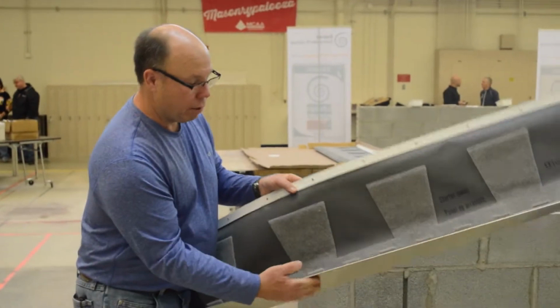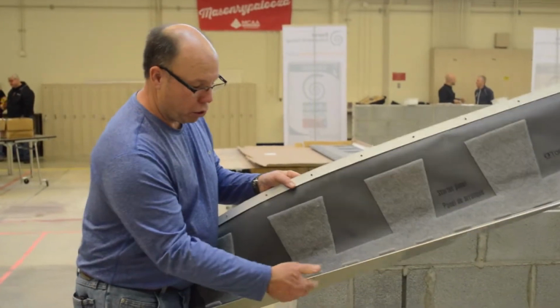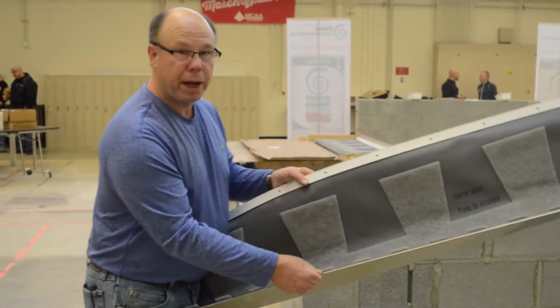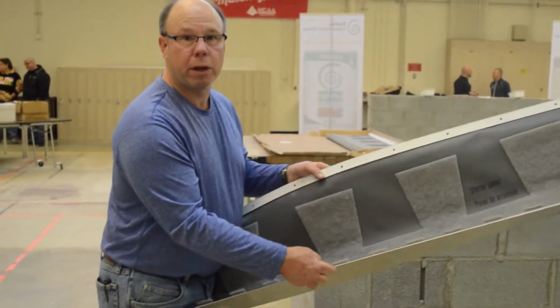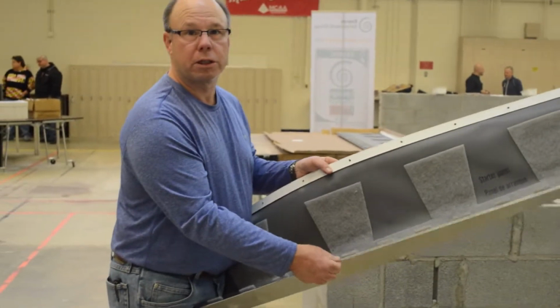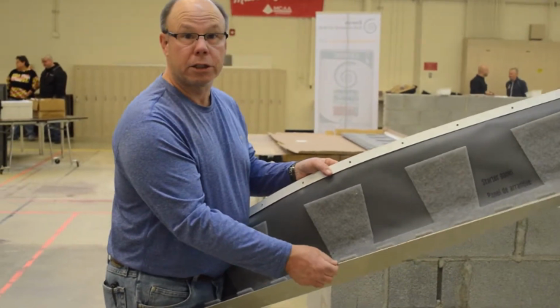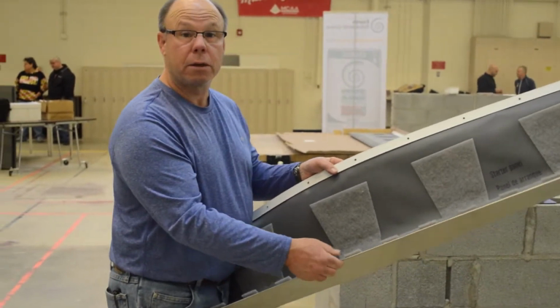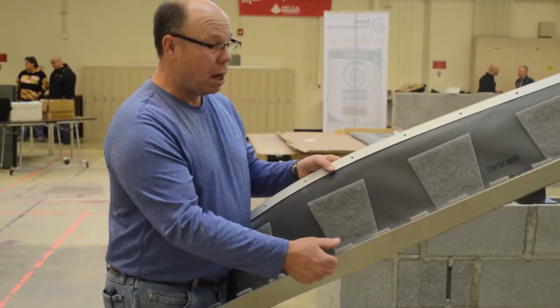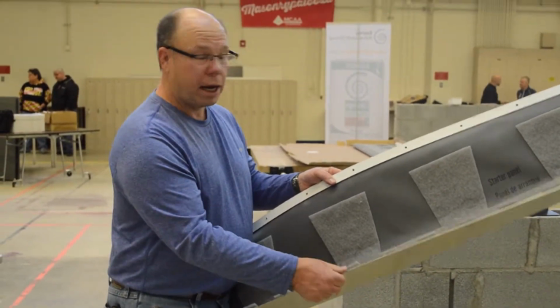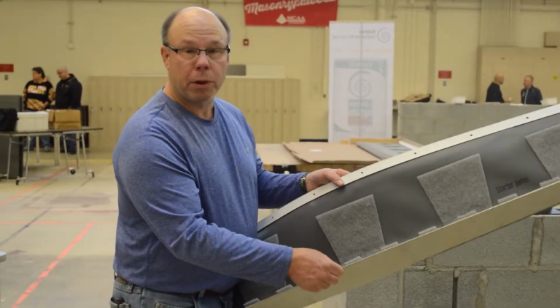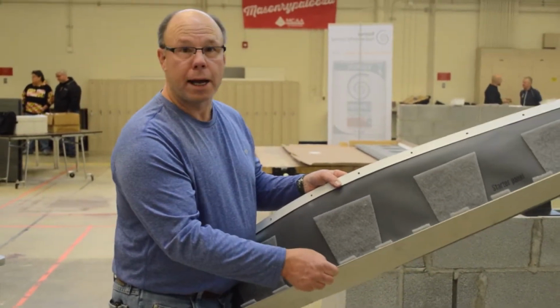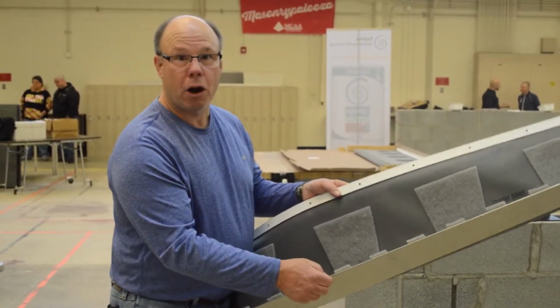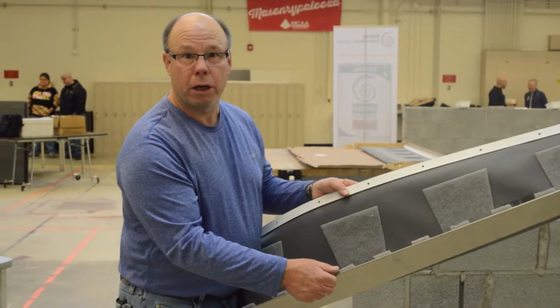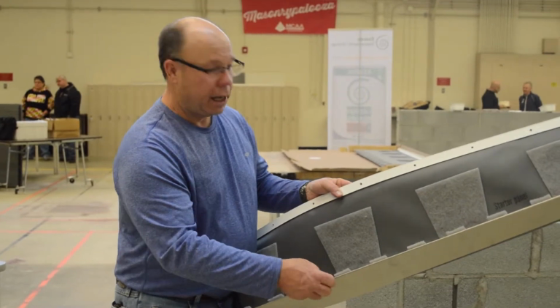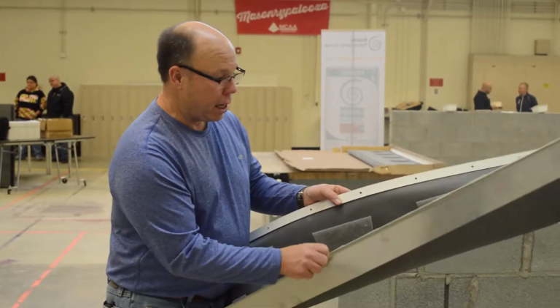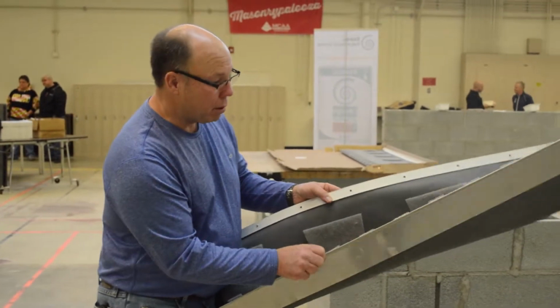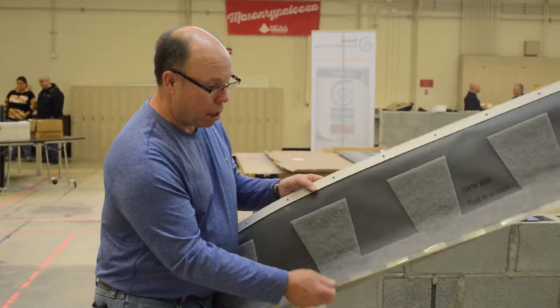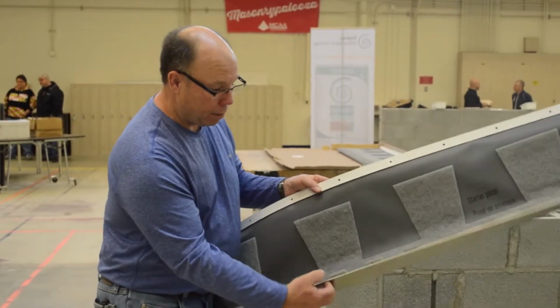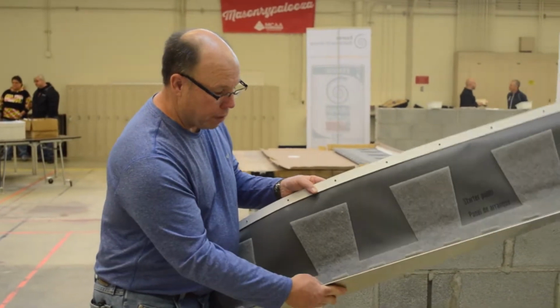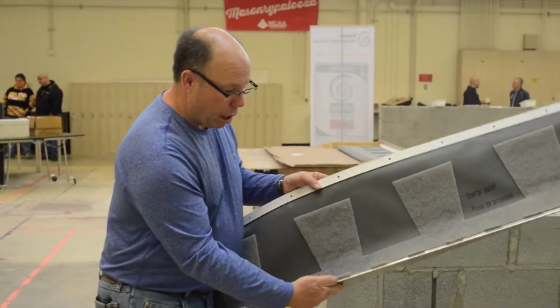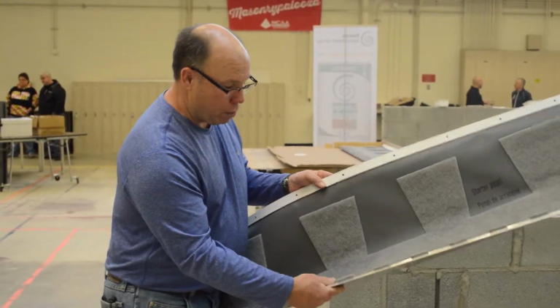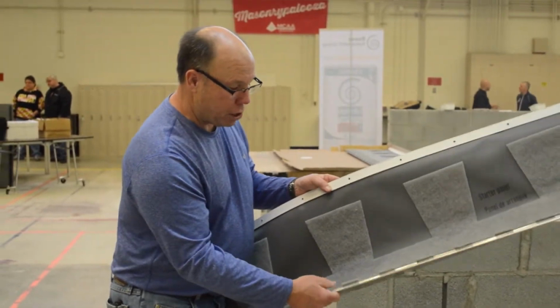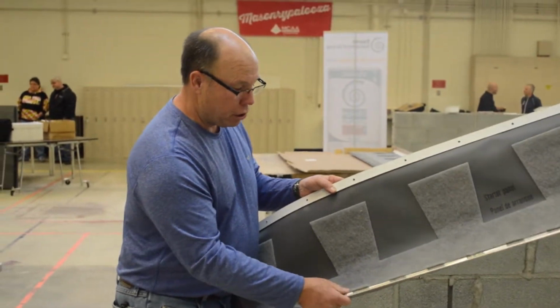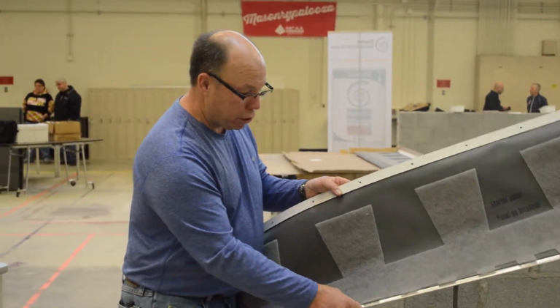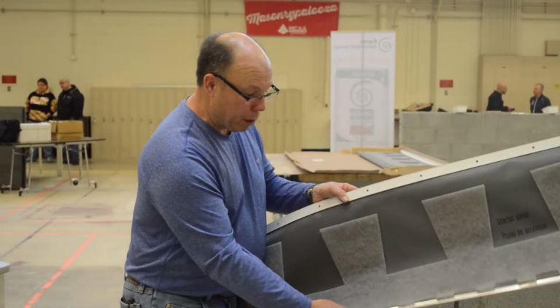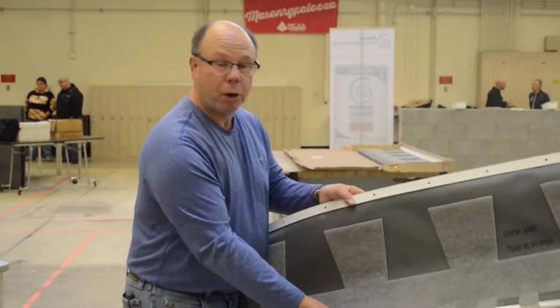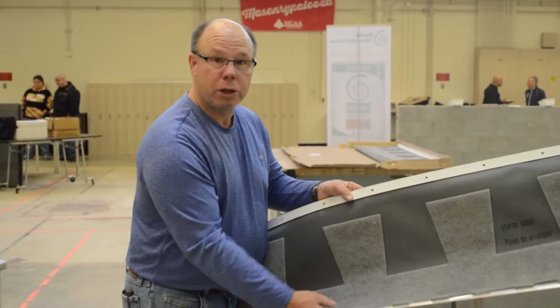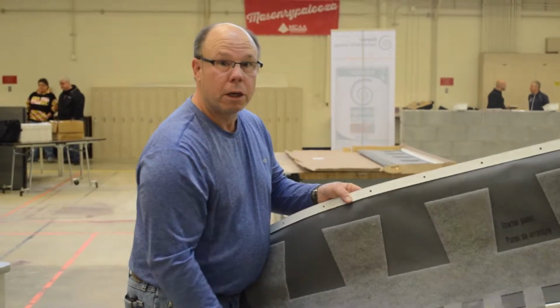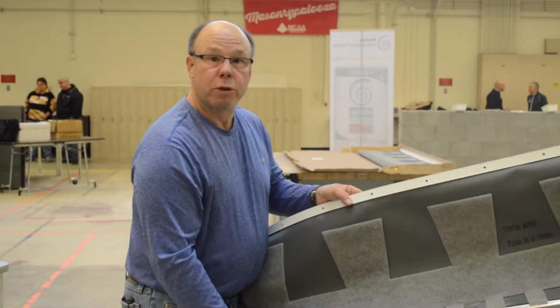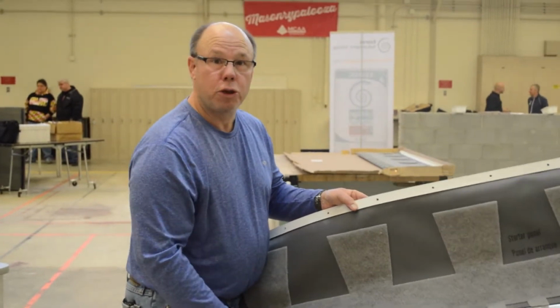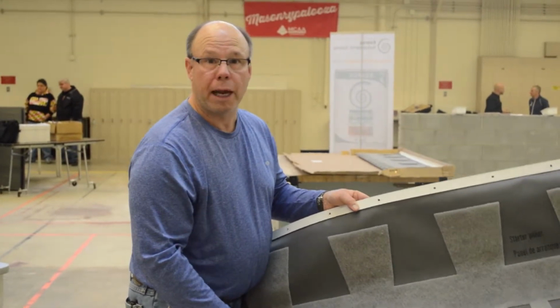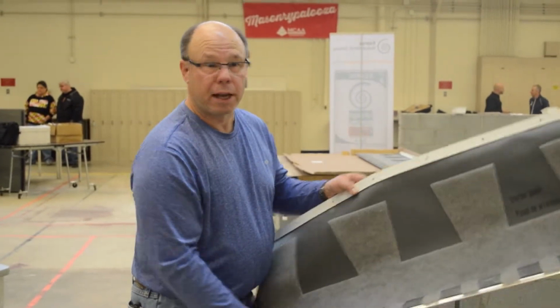Your drip edge — whether it's stainless steel, copper, or Kynar coated — it's a drip edge, it's installed, your membrane's pre-installed. So it's a huge labor saver.